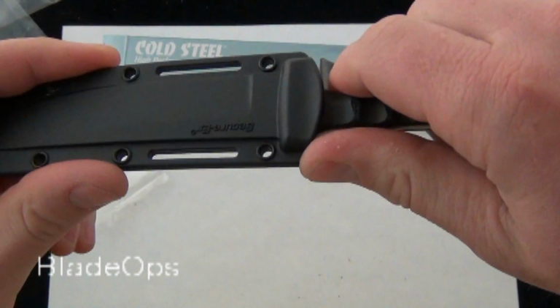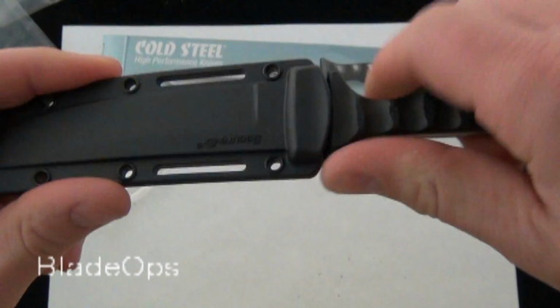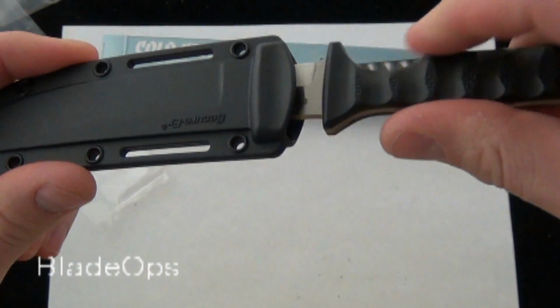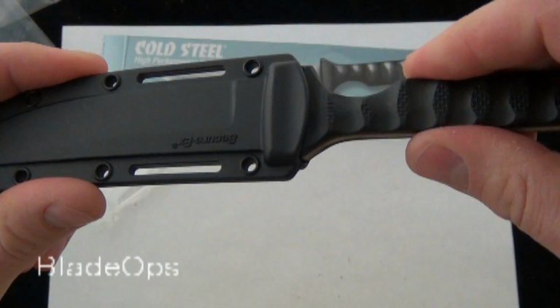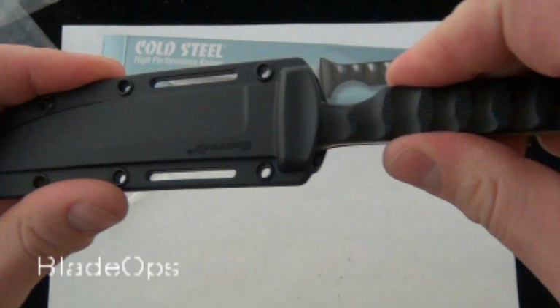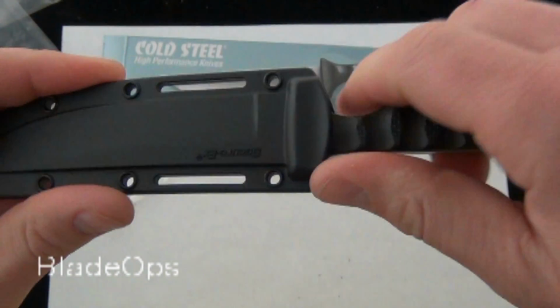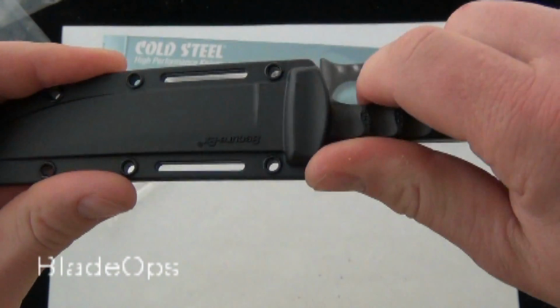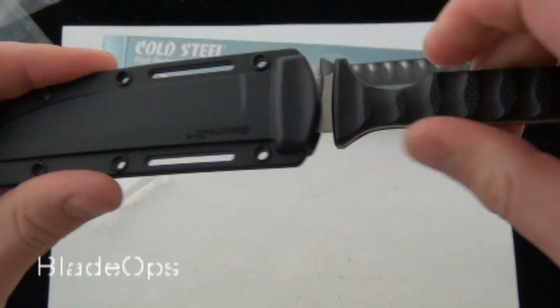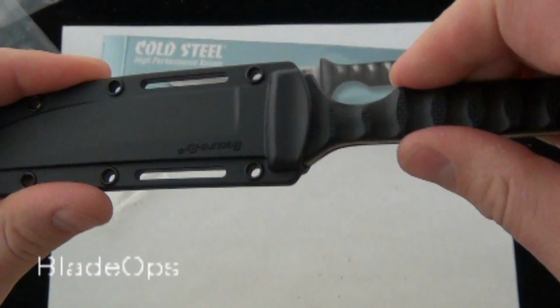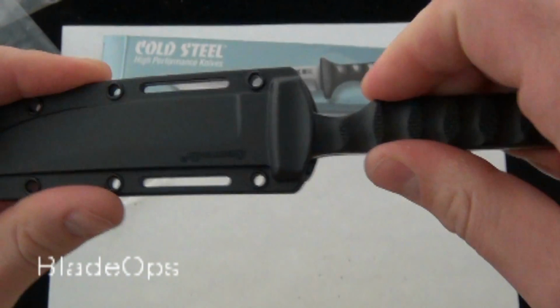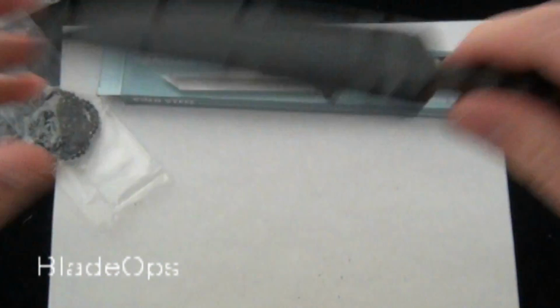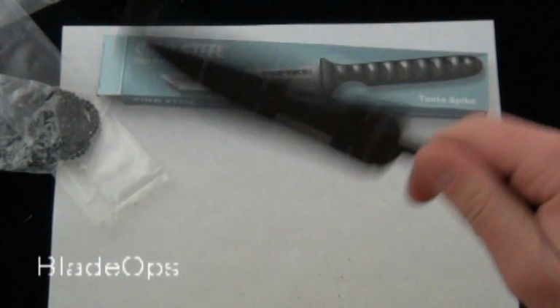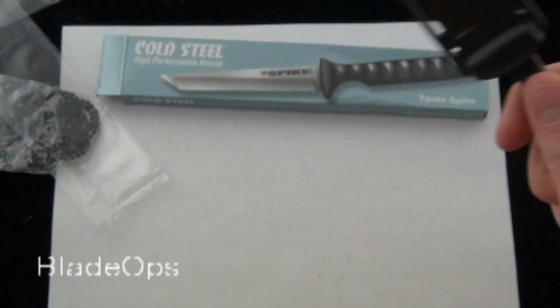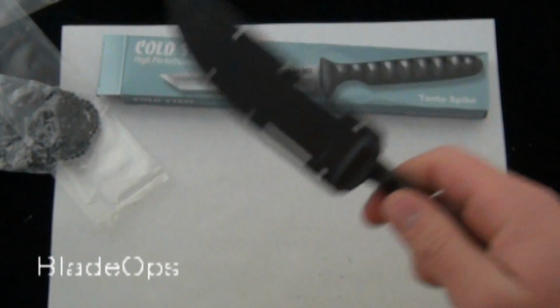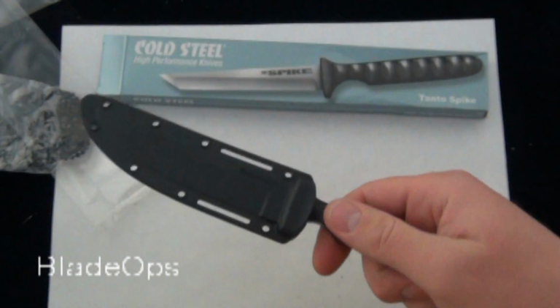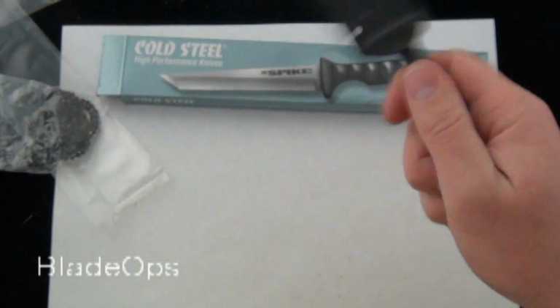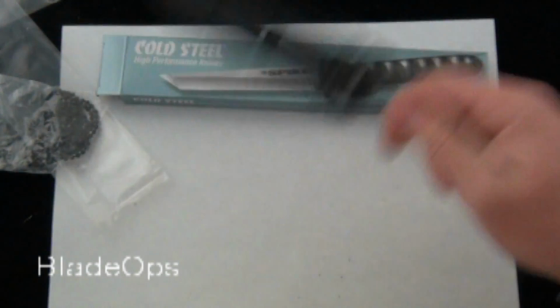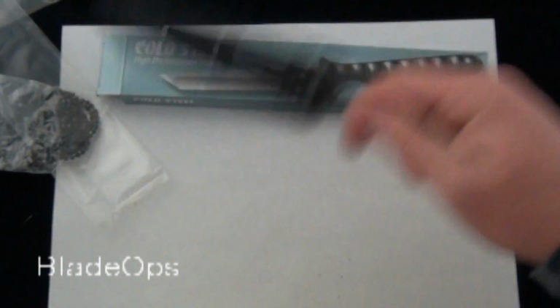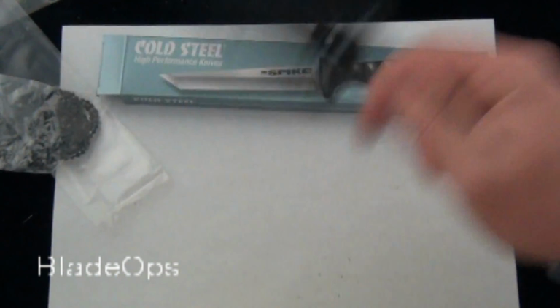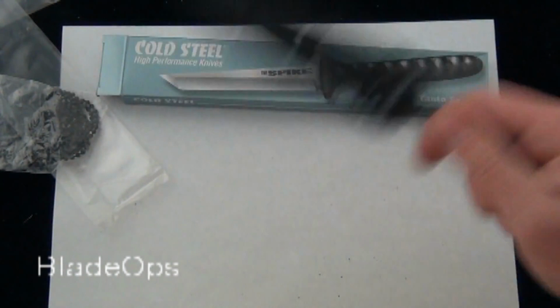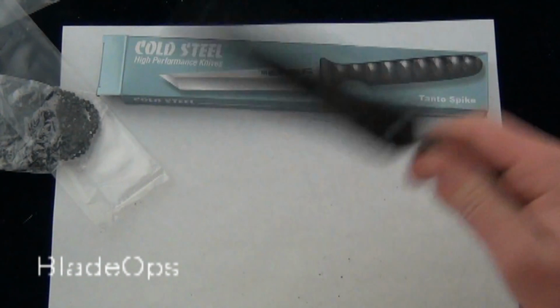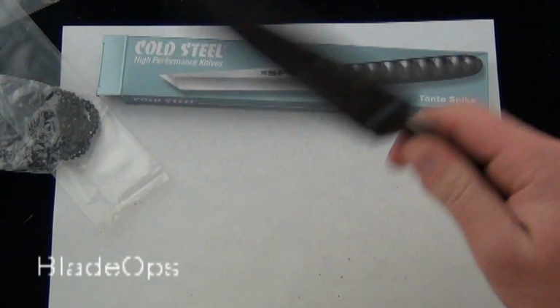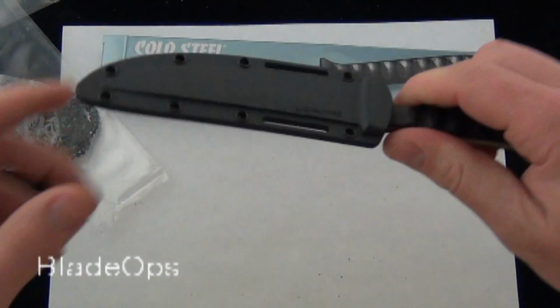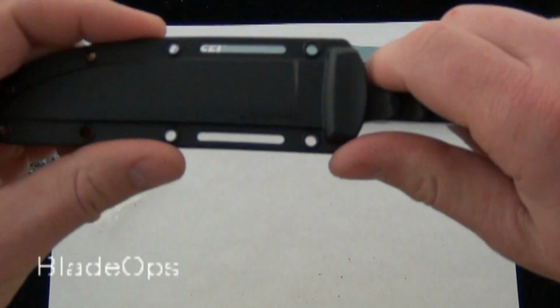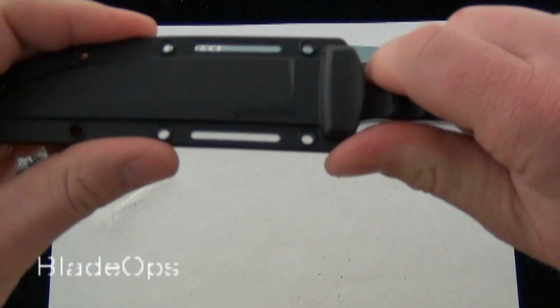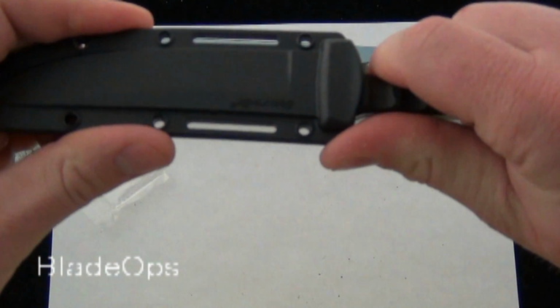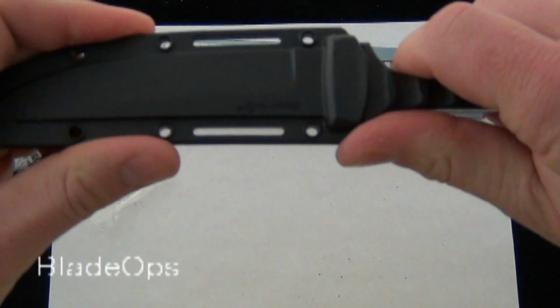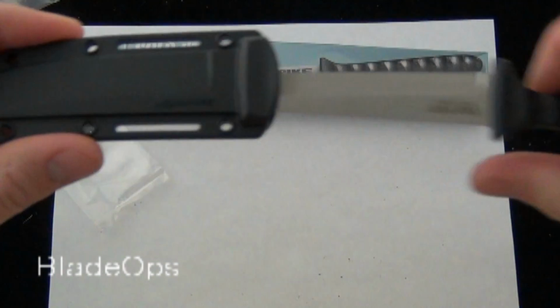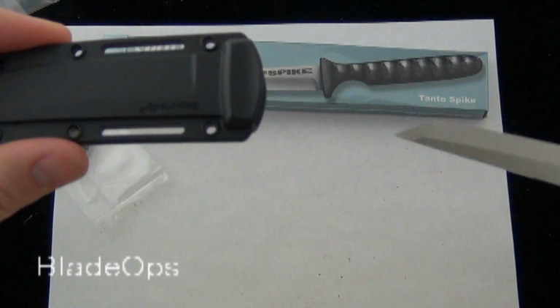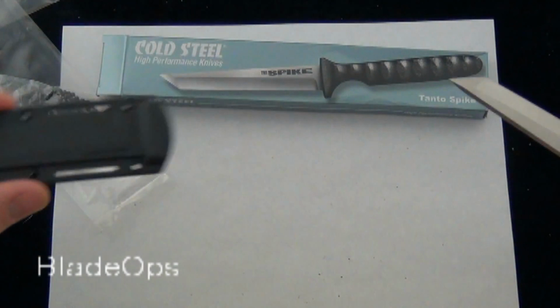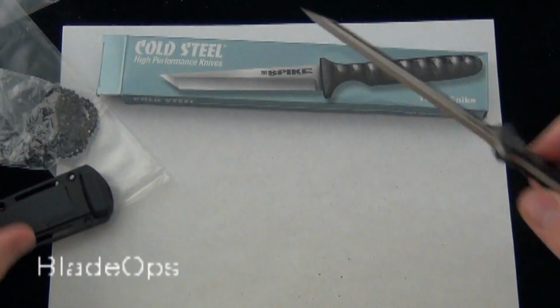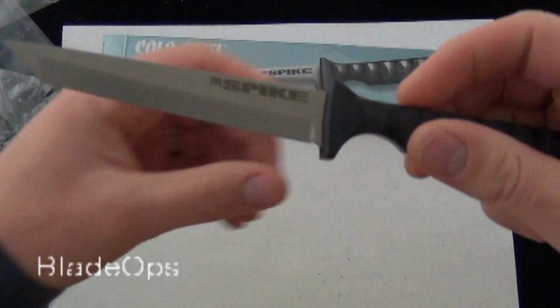You can hear the snap there as the knife comes into place. I always hold the knife, shake it around — there's no rattle. A great usable sheath. Pop it out and set that aside.